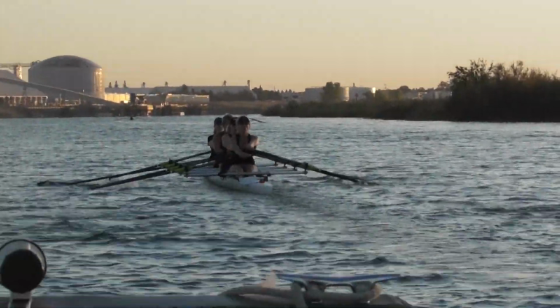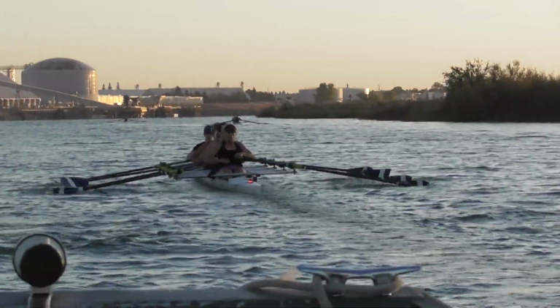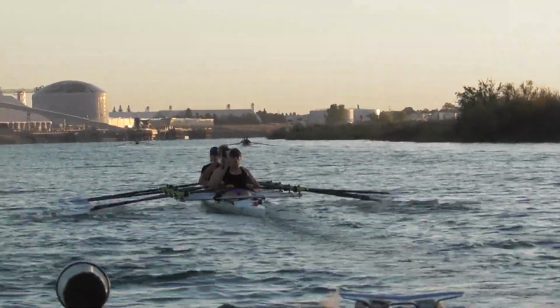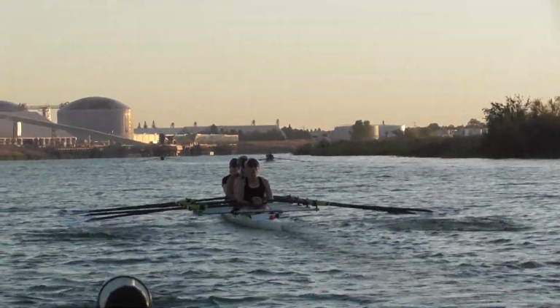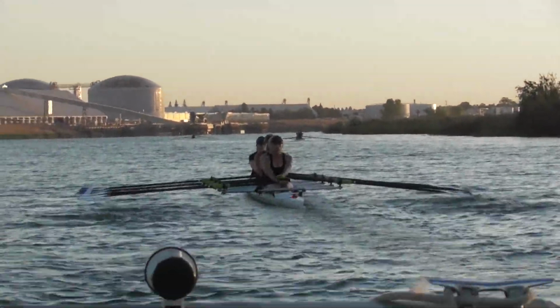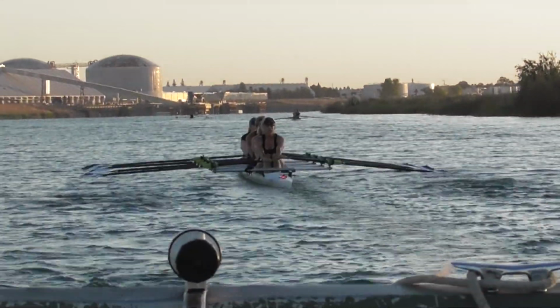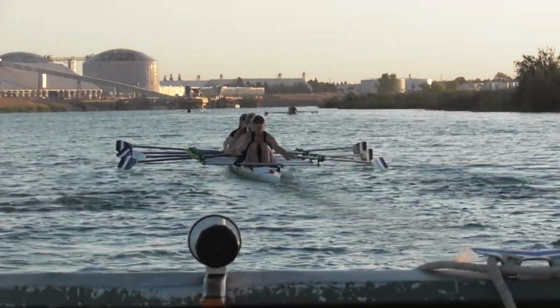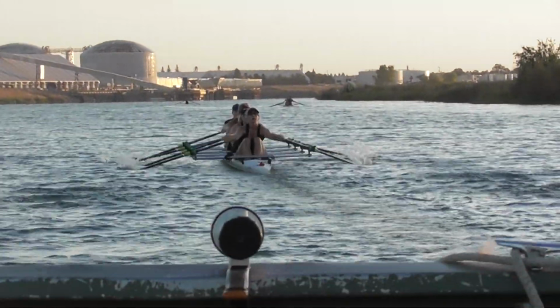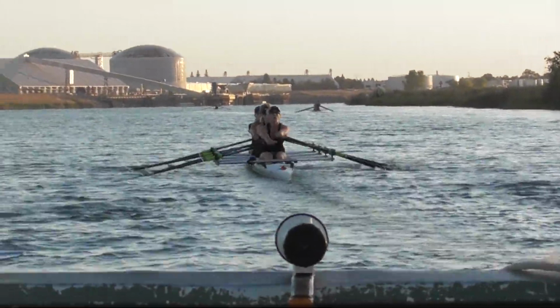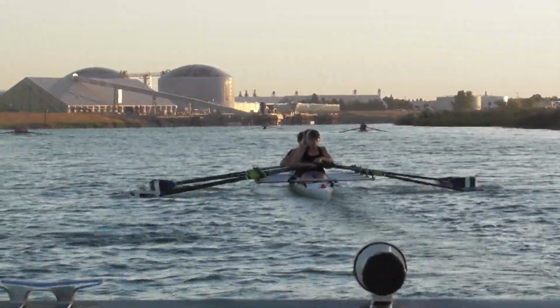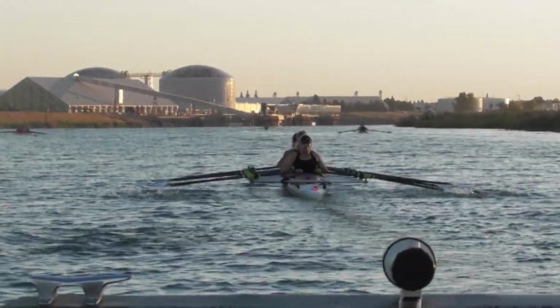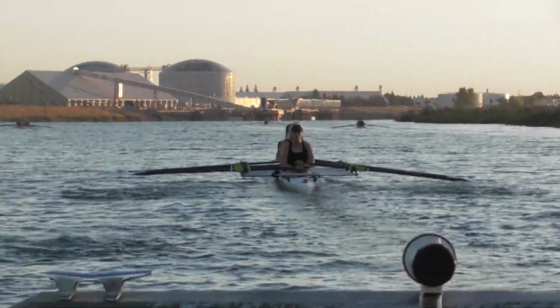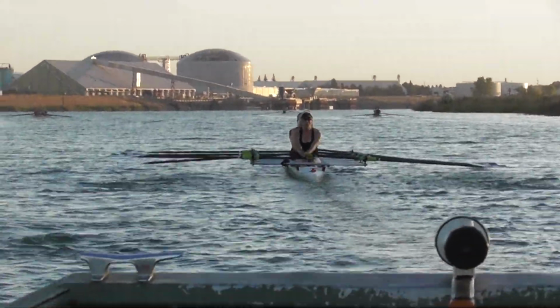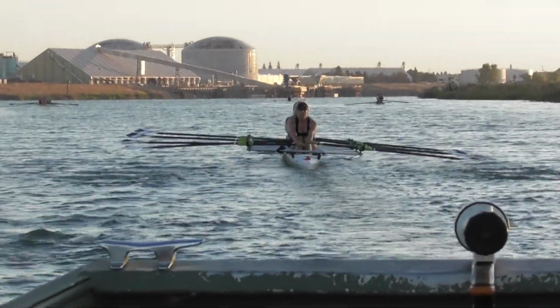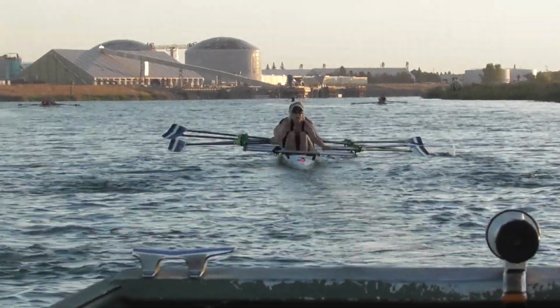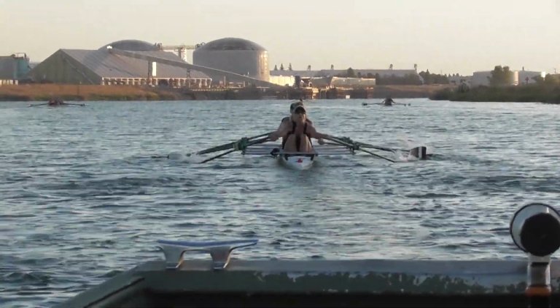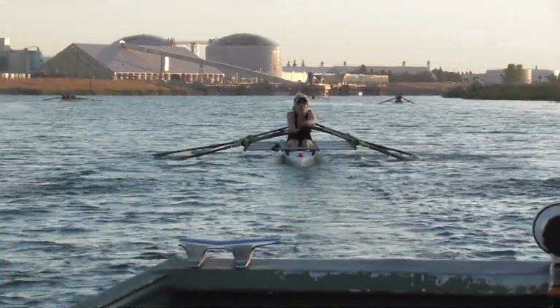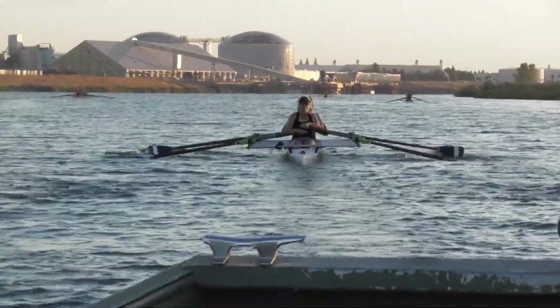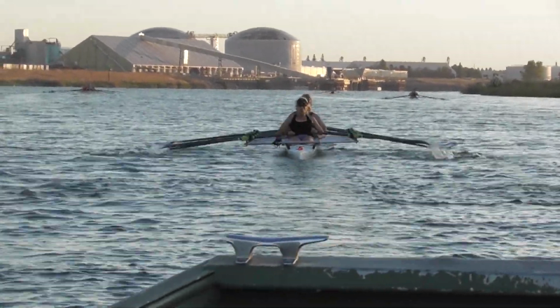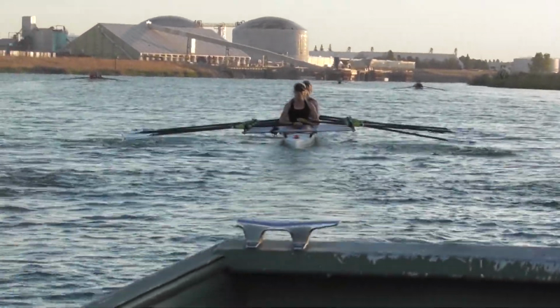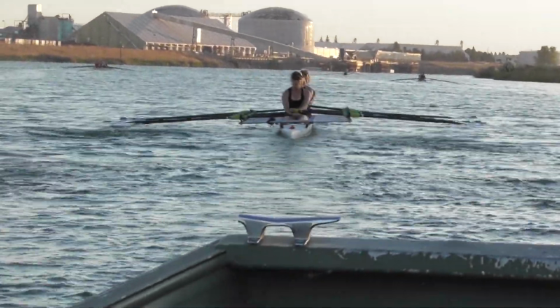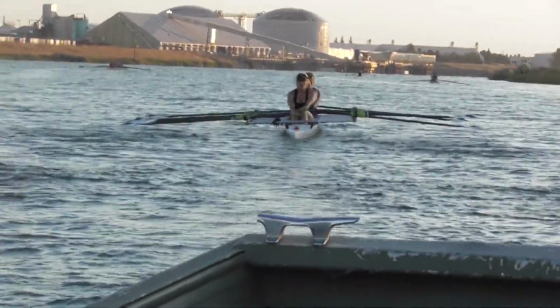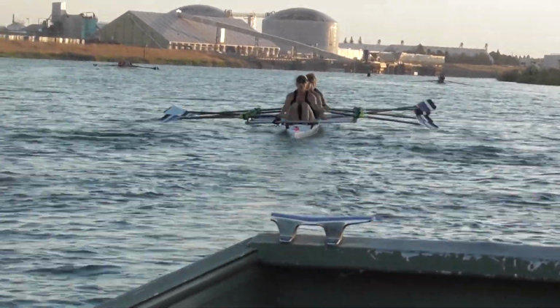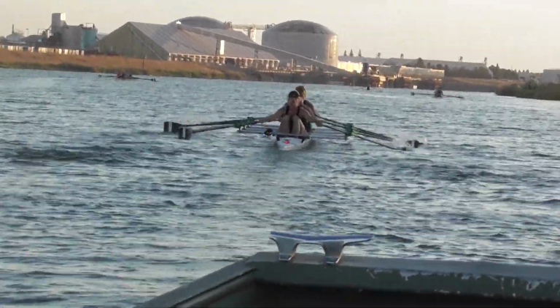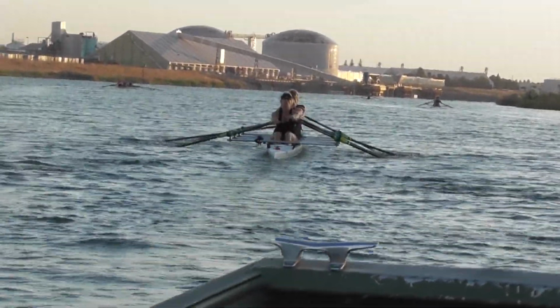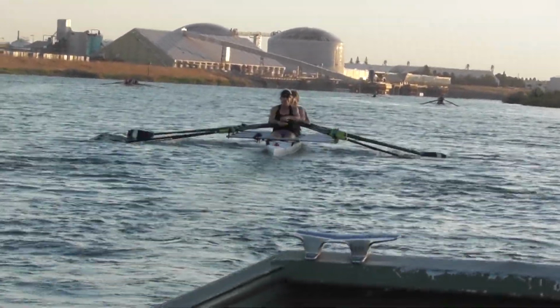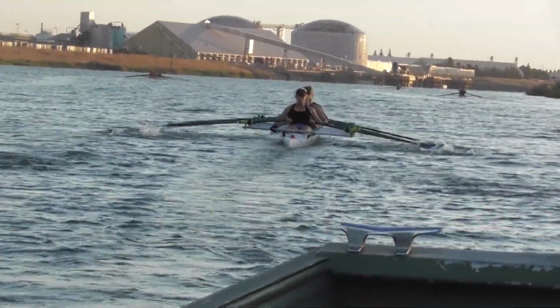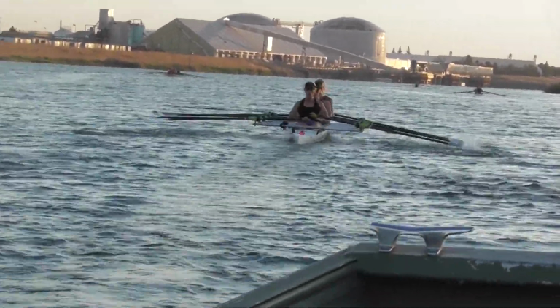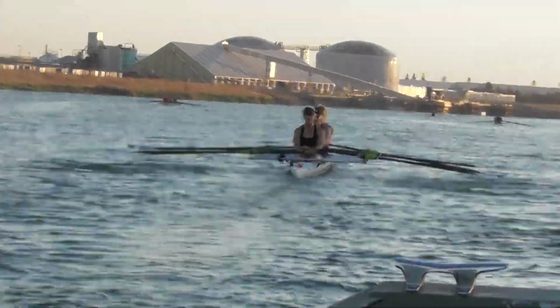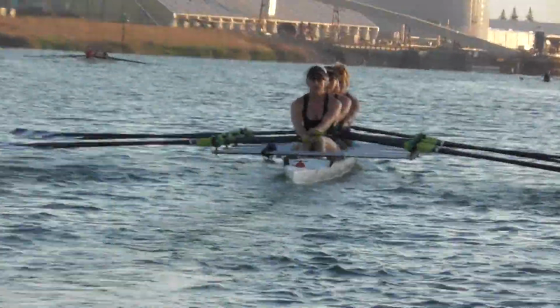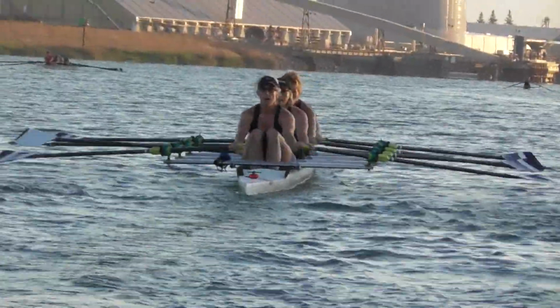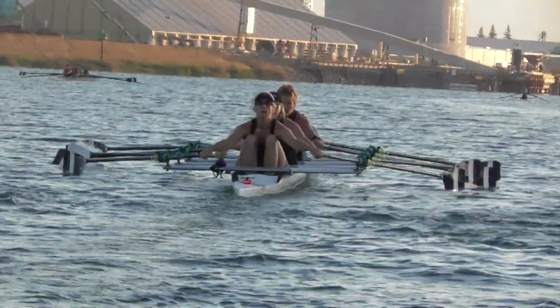All right, let's shoot those covered hands away a little bit lower off the release, so we get that boat set. We're rolling around quite a bit — the hands are way low — then lift them into the catch.